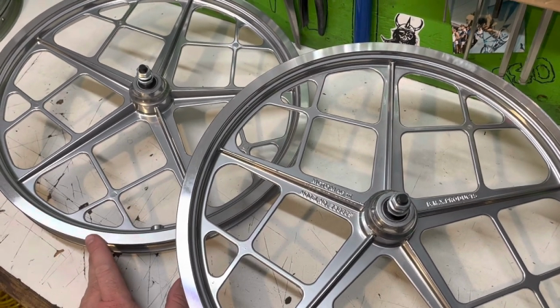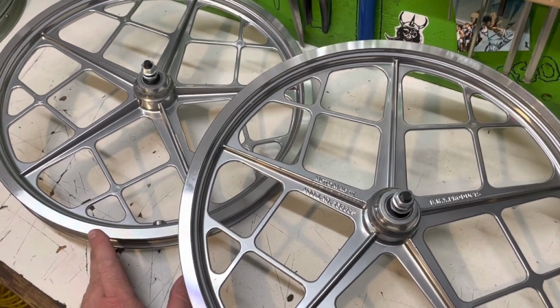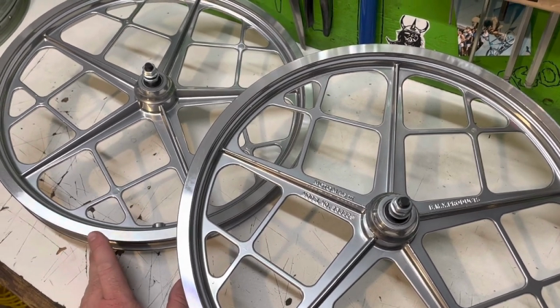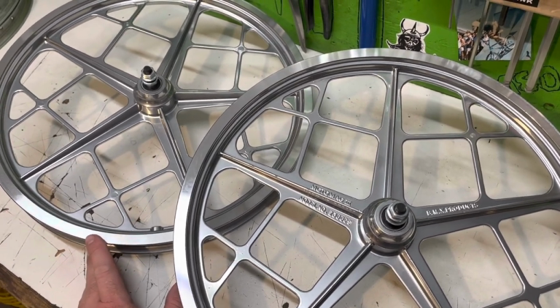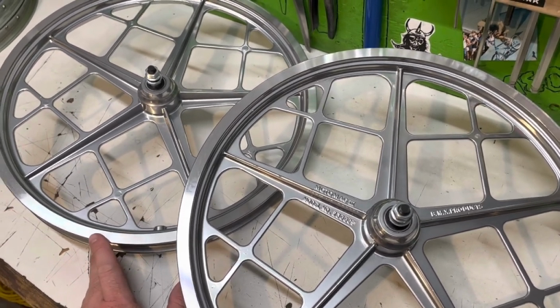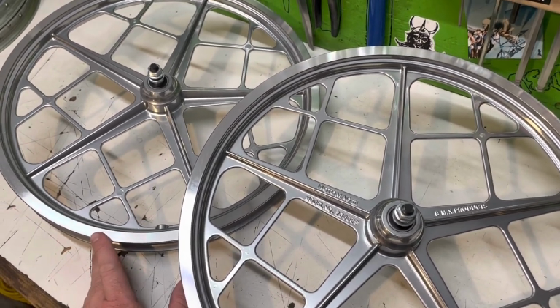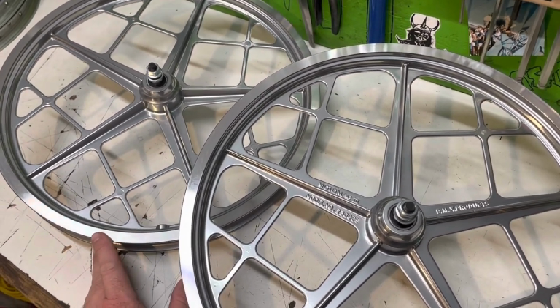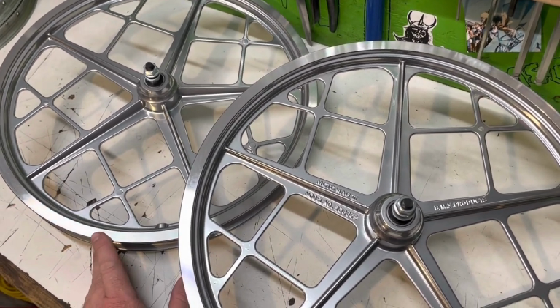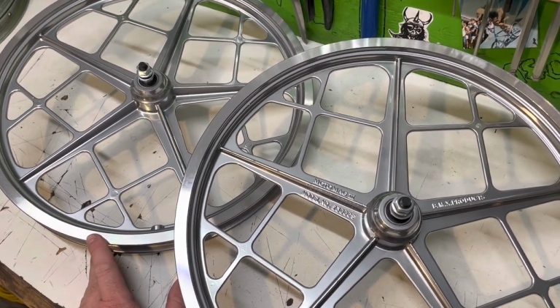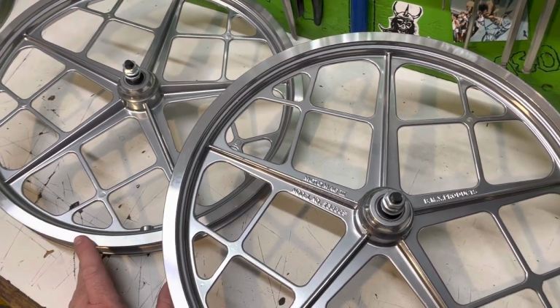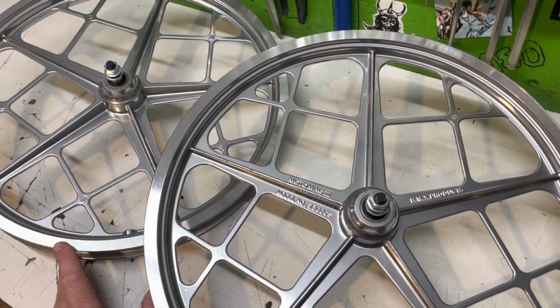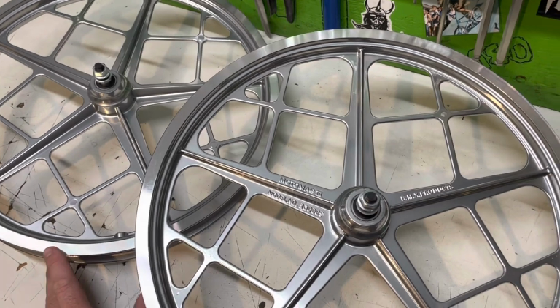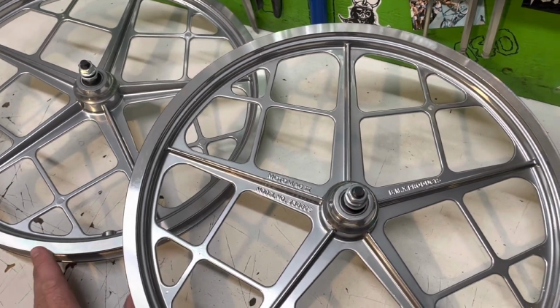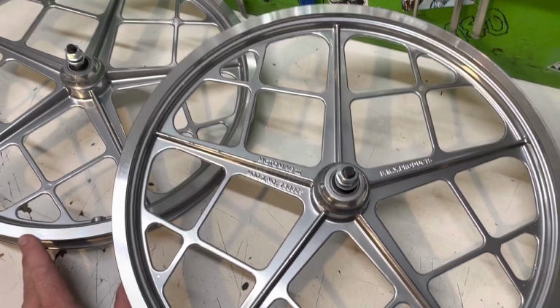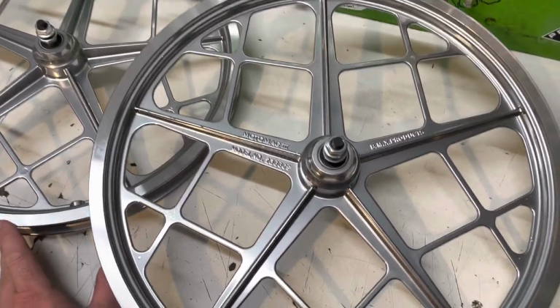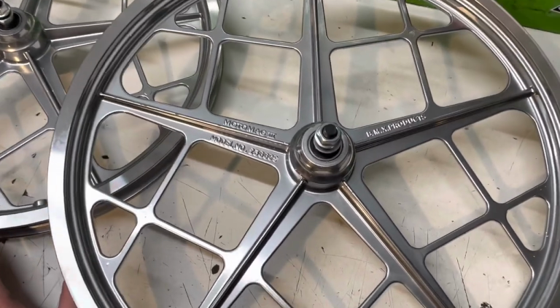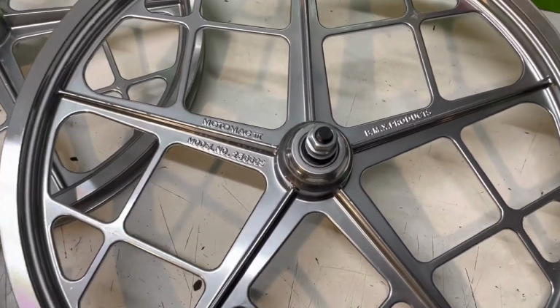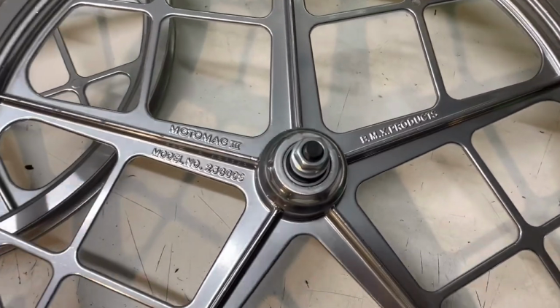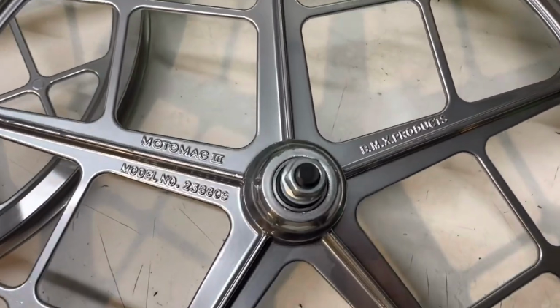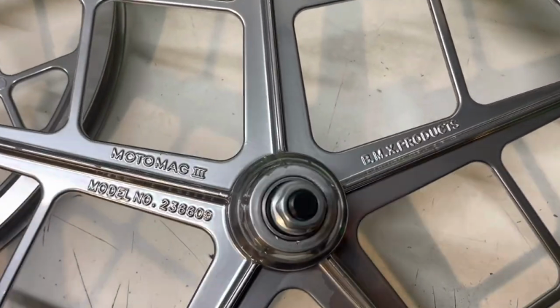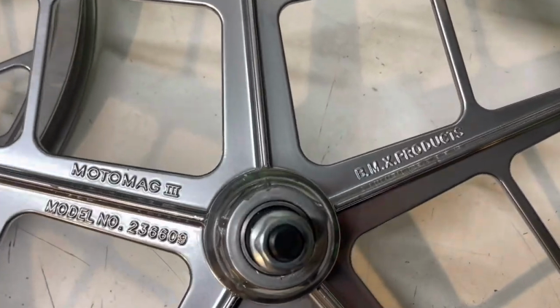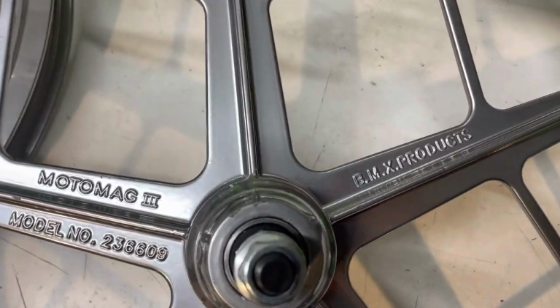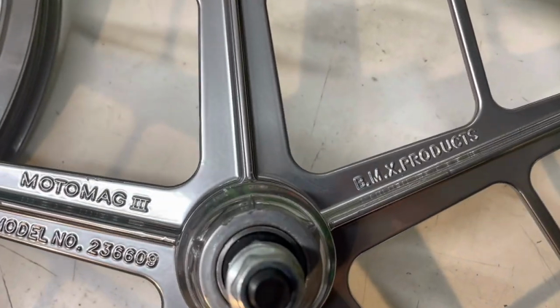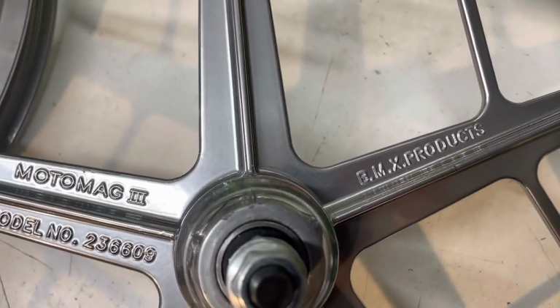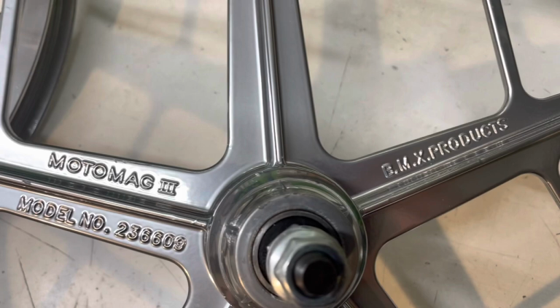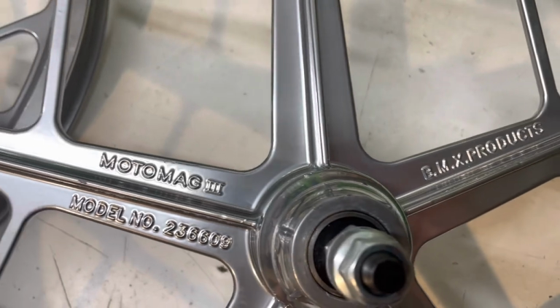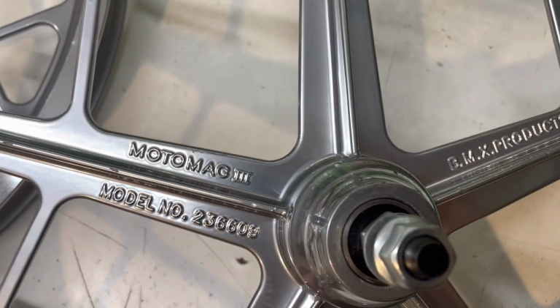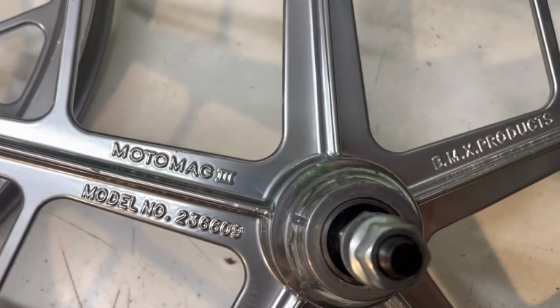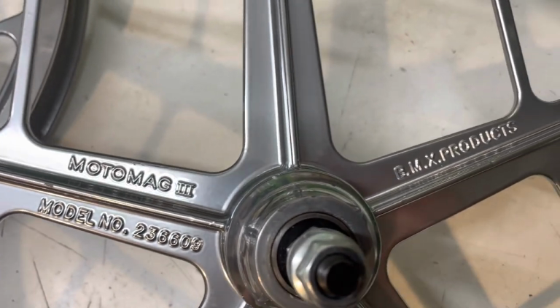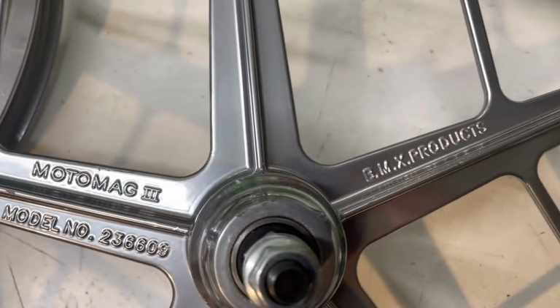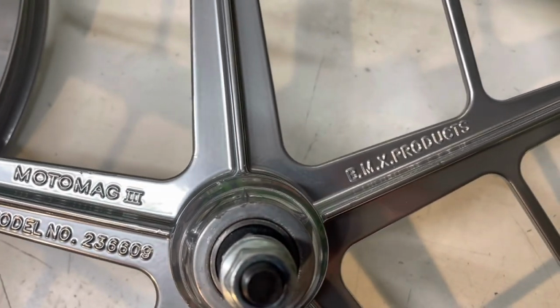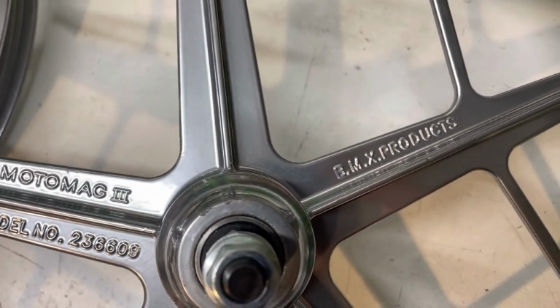Because they were actually a stiff wheel that you could probably lace your tires up fairly well on. These things are pretty dang awesome.